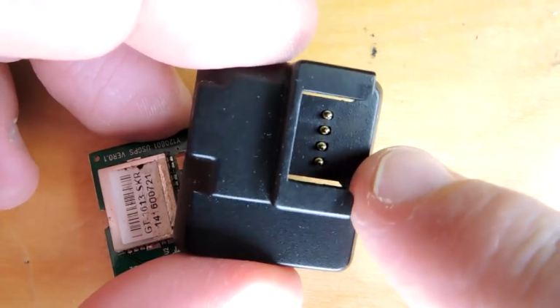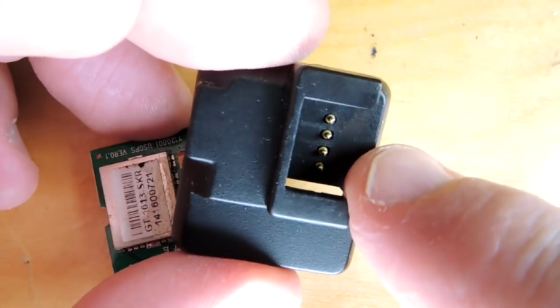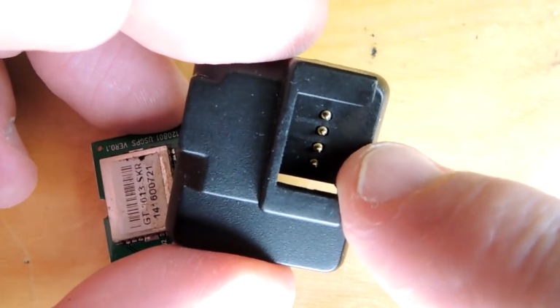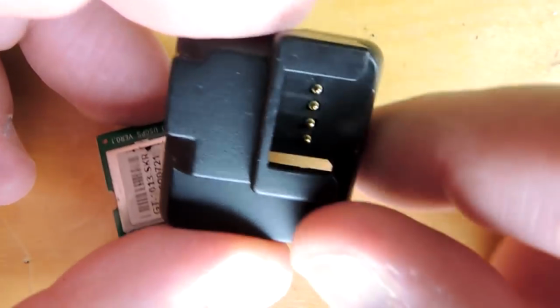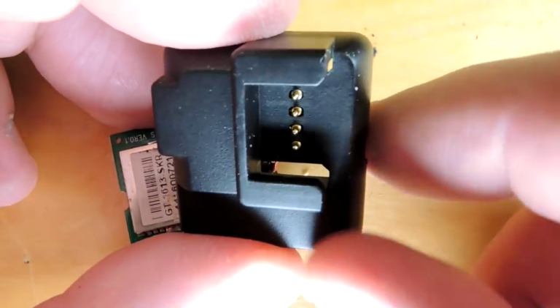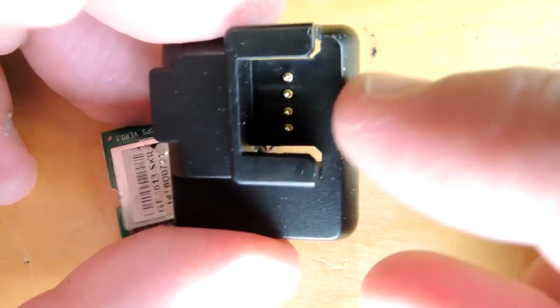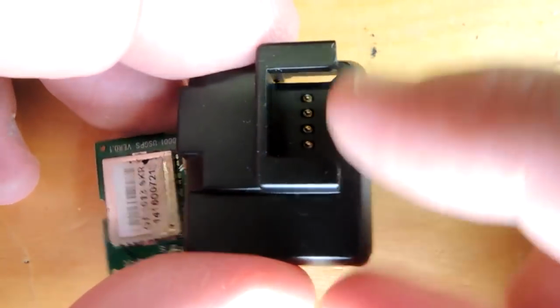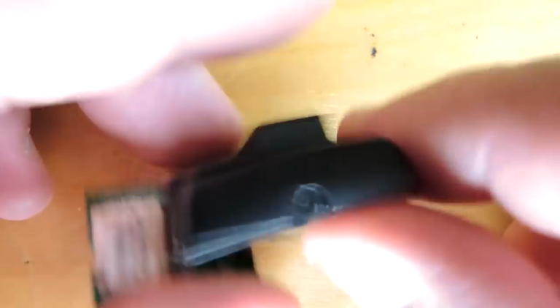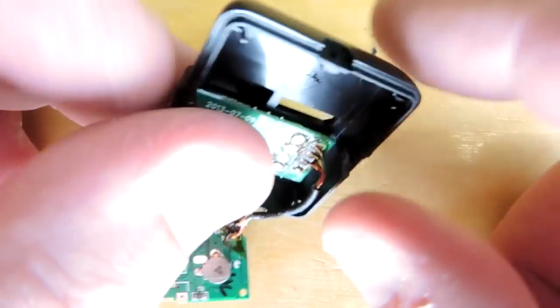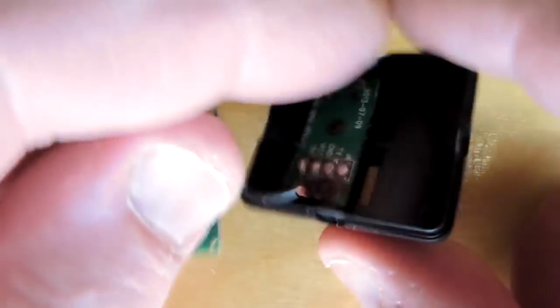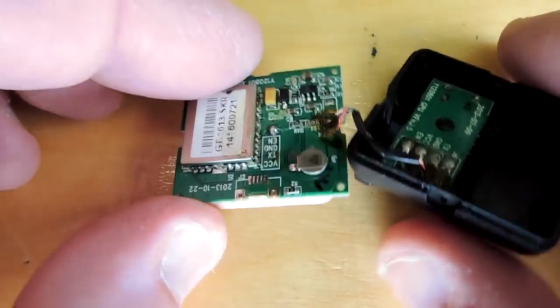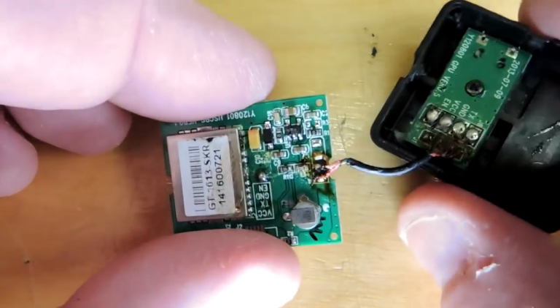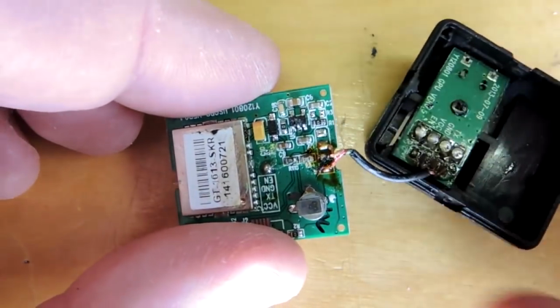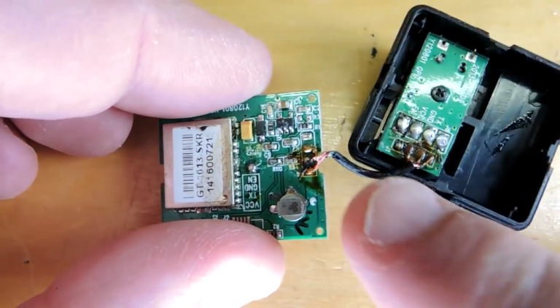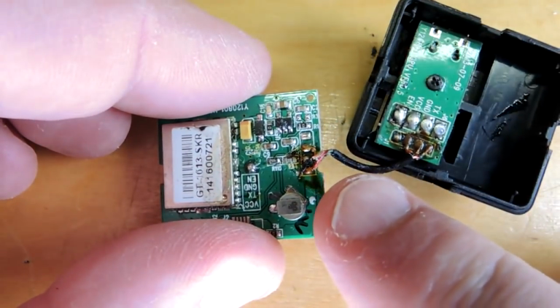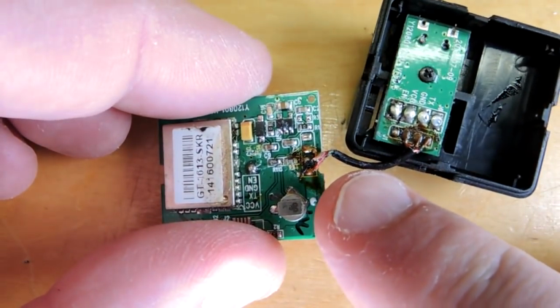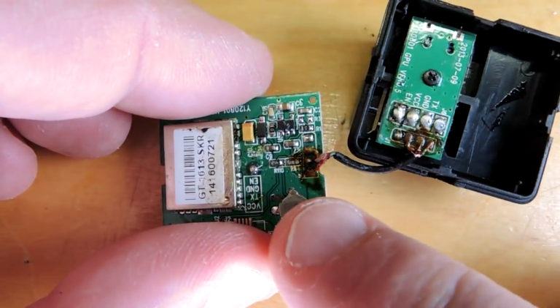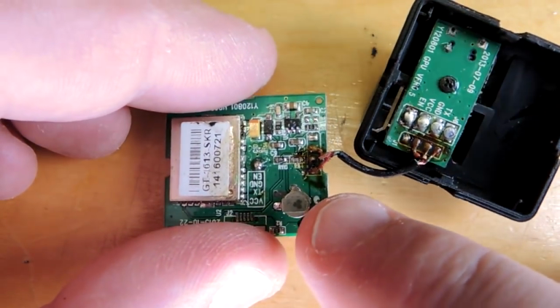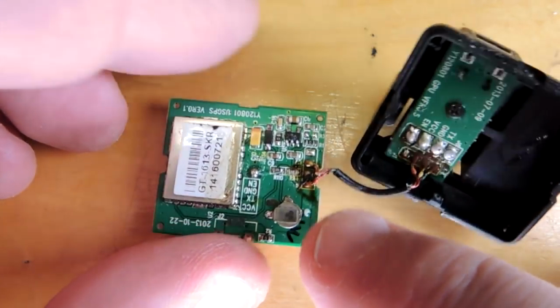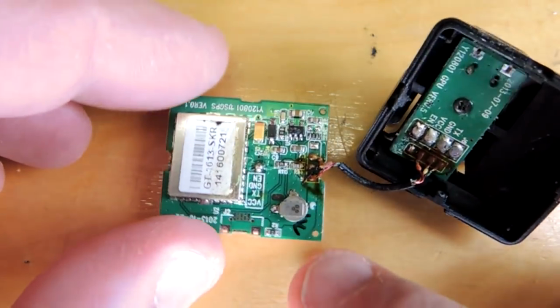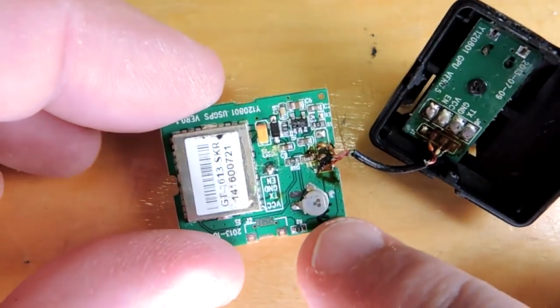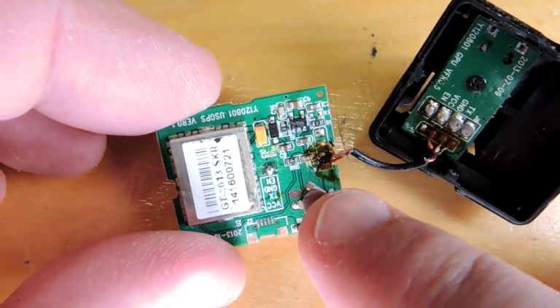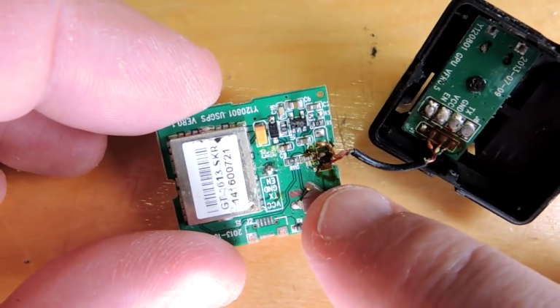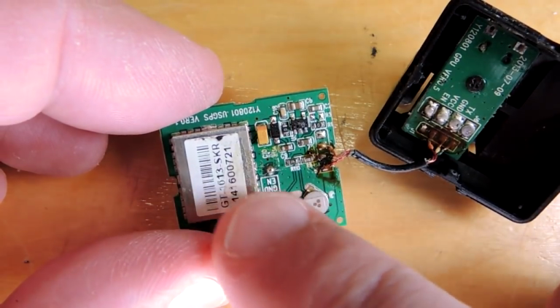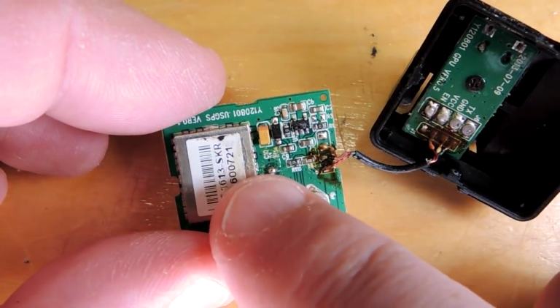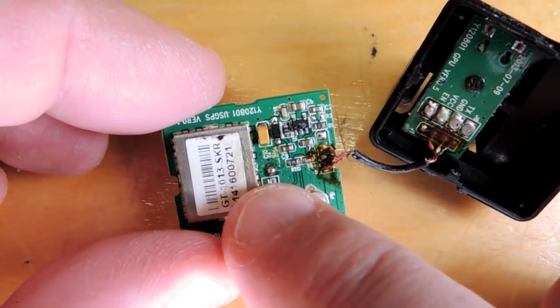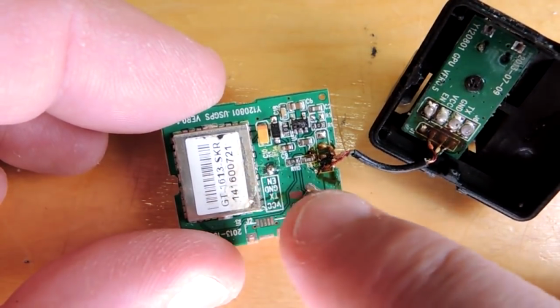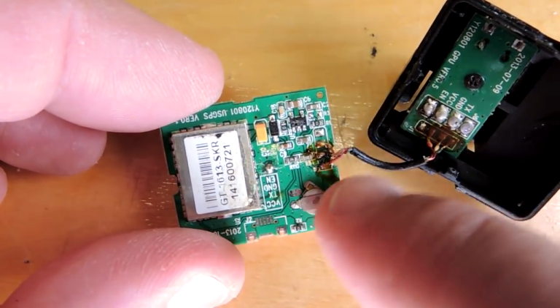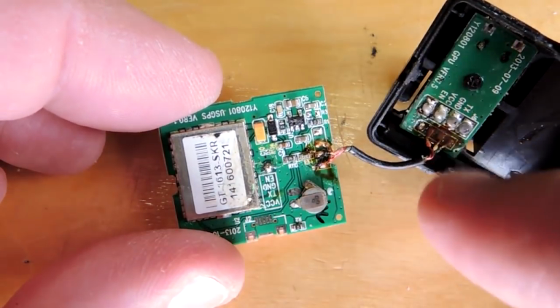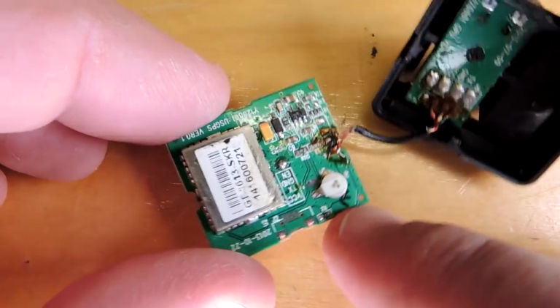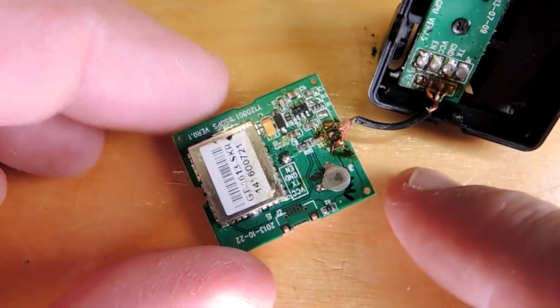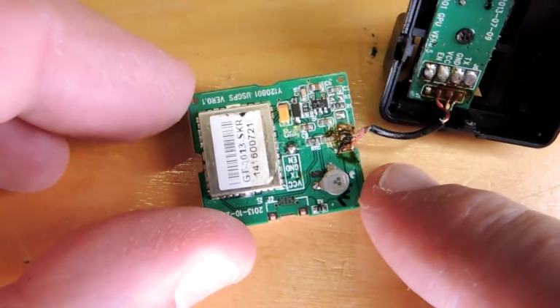So I removed half the shell. This is the connector that goes to the actual dash cam. If you trace back the wiring you can see there's three connections here to the GPS module: a power, ground, and a transmit. So it looks like this module just transmits its location into the dash cam.